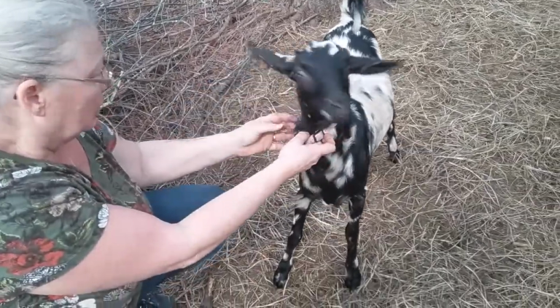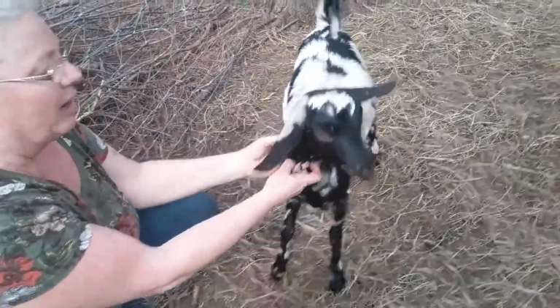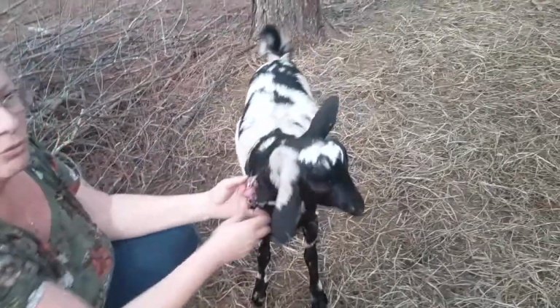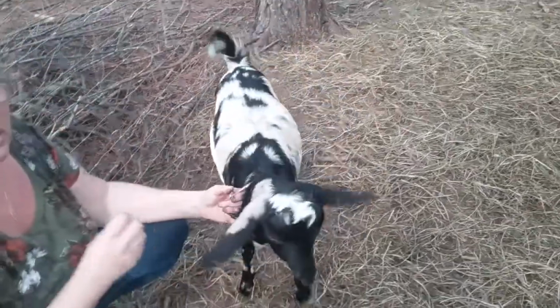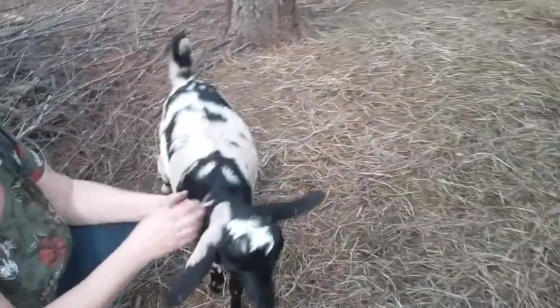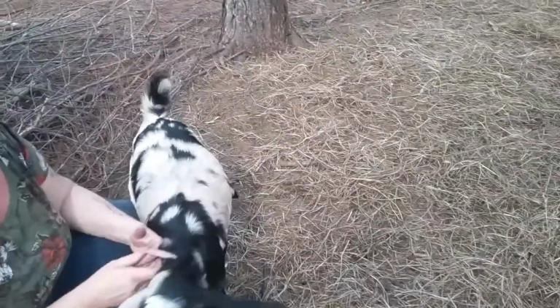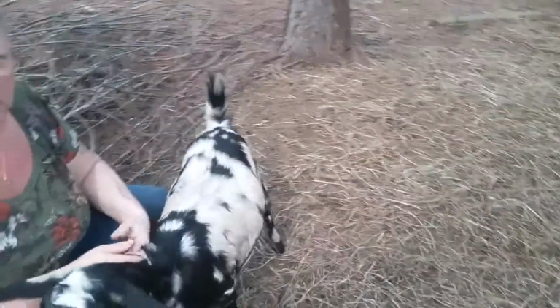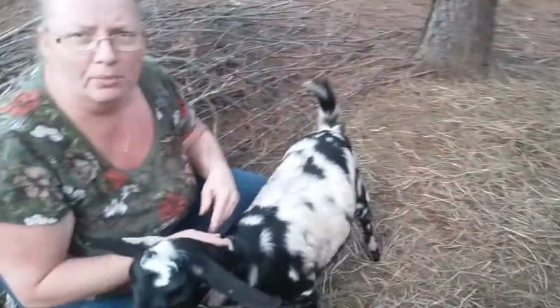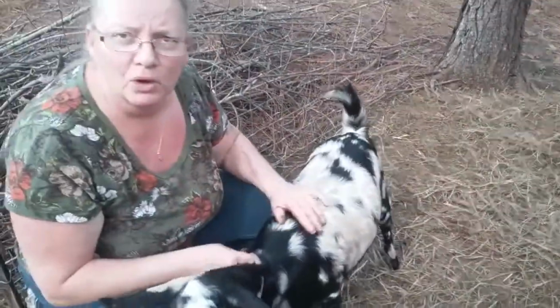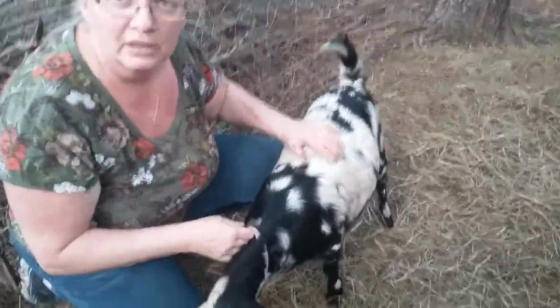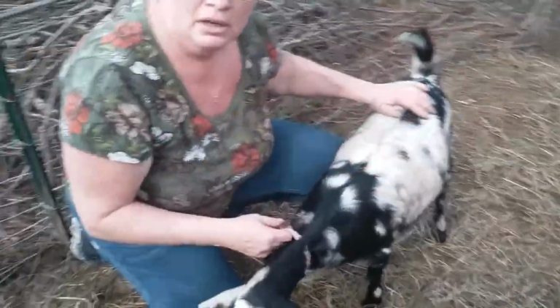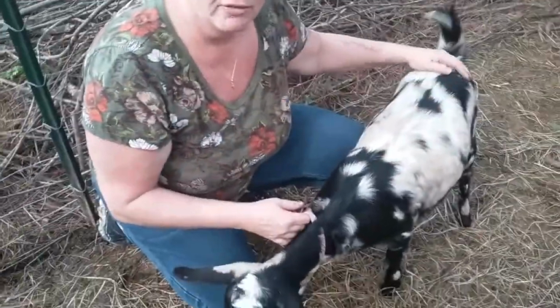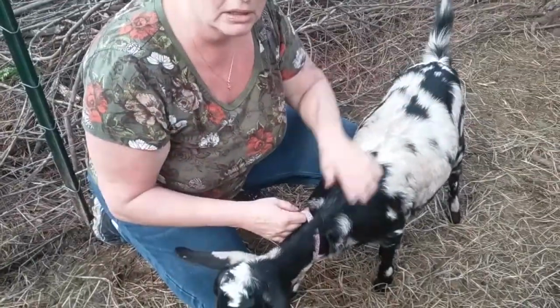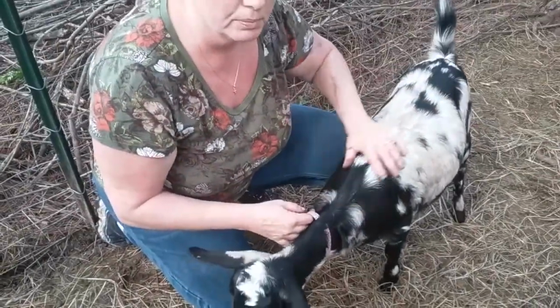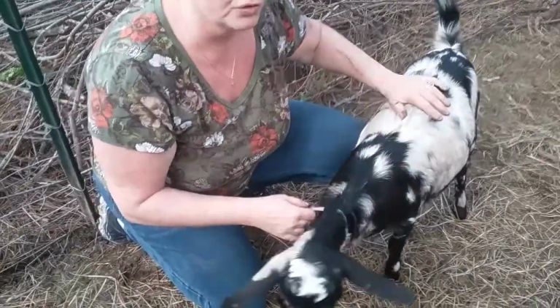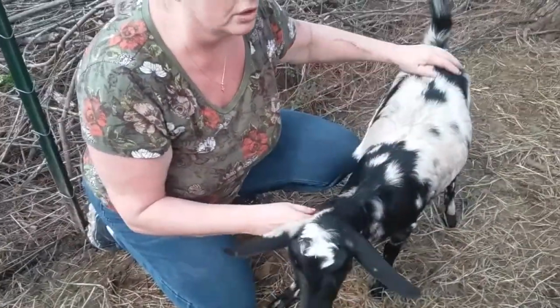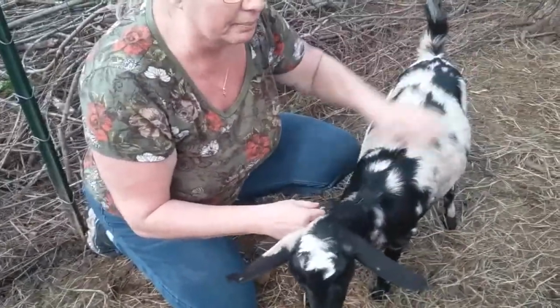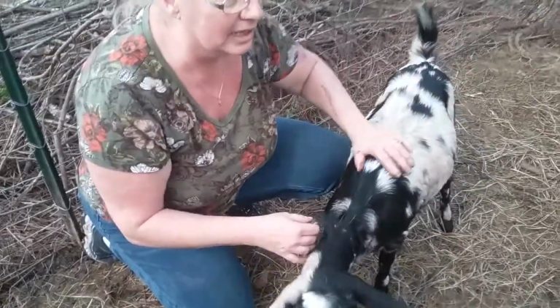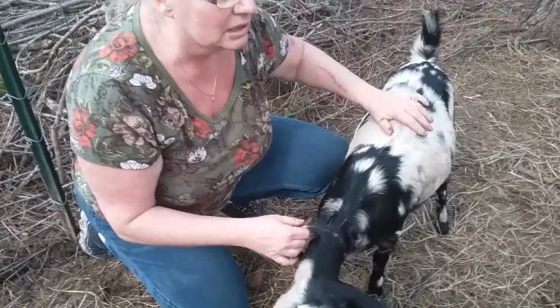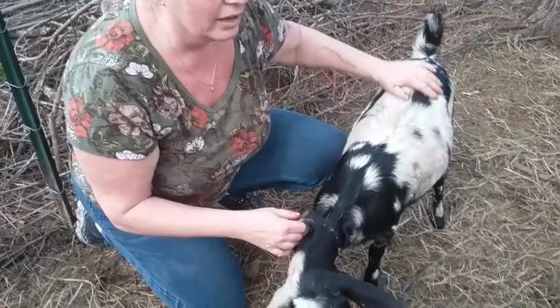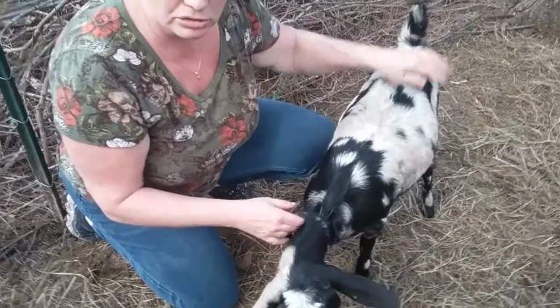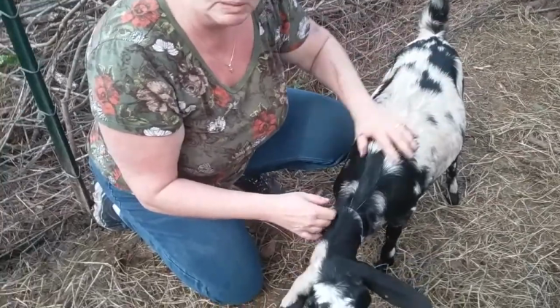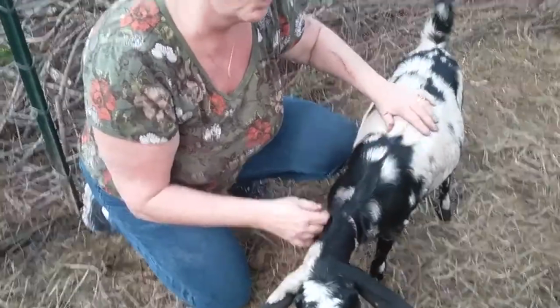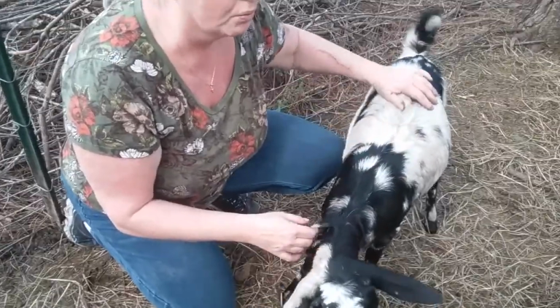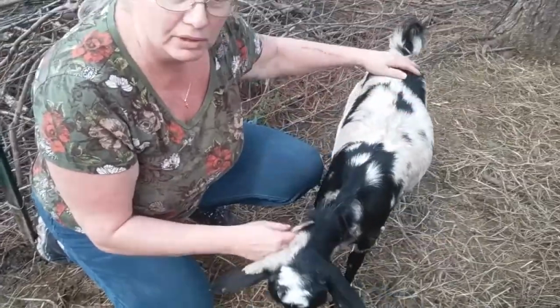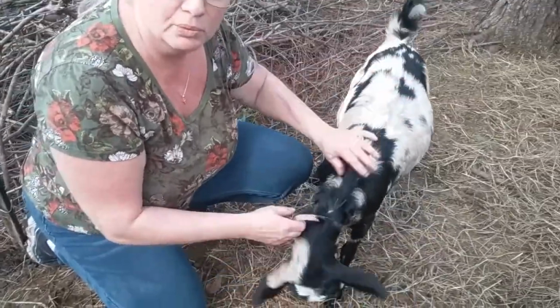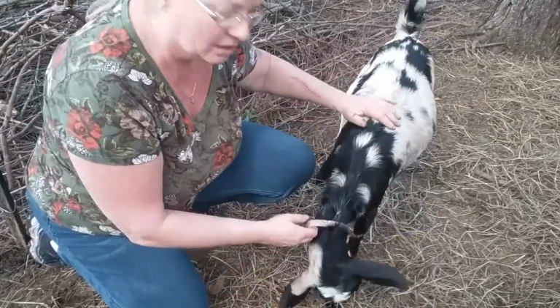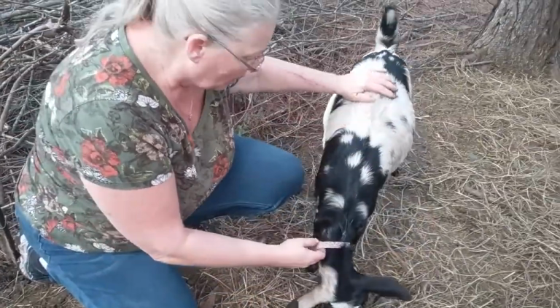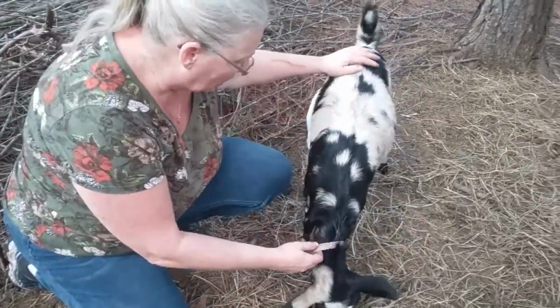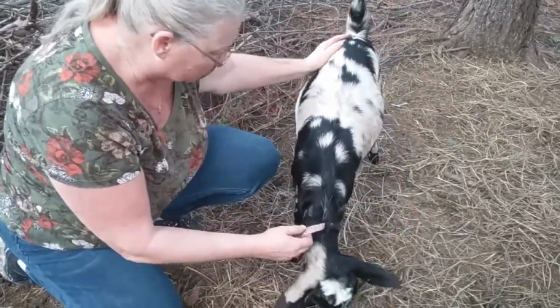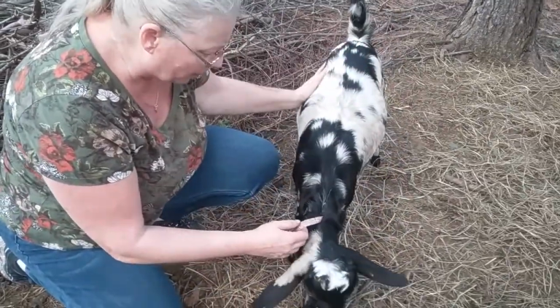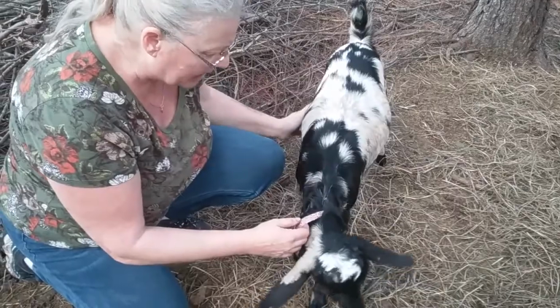We've had really good luck using Formula One of Molly's Herbals for knocking parasites, and our goats seem to be doing really, really good with it, so we're following that.